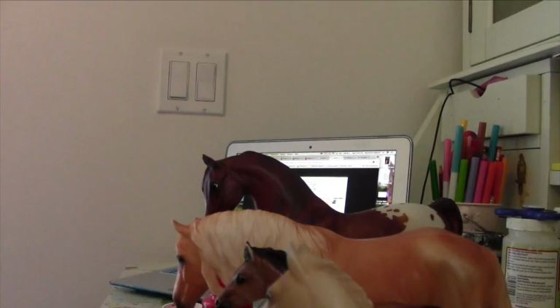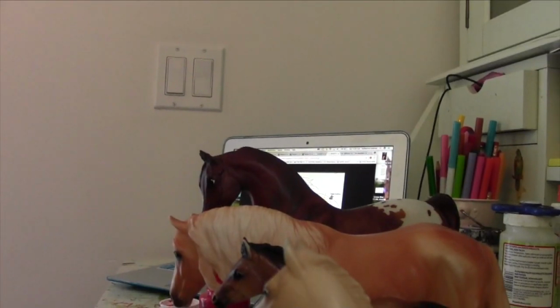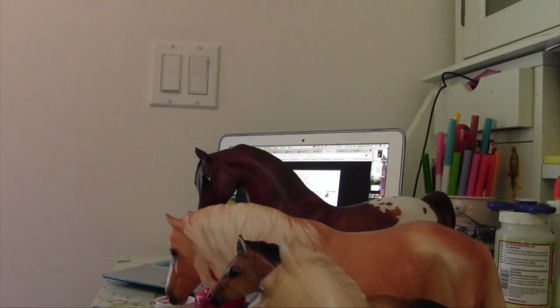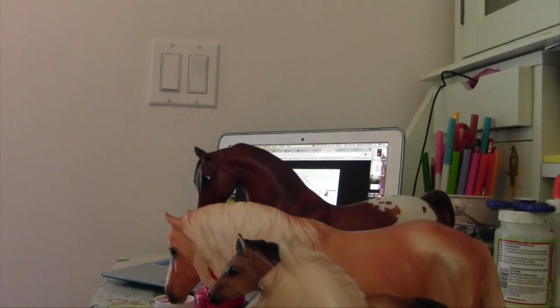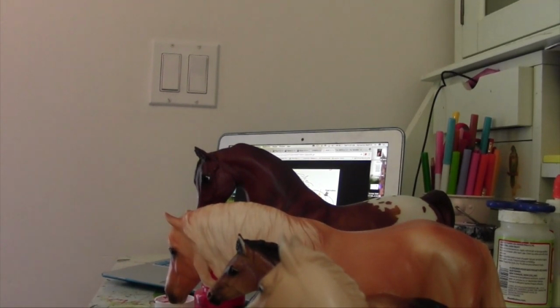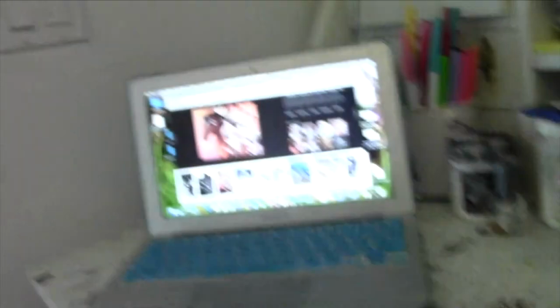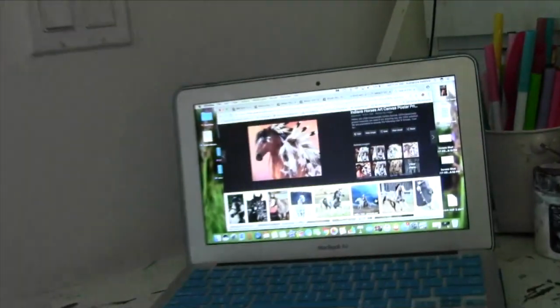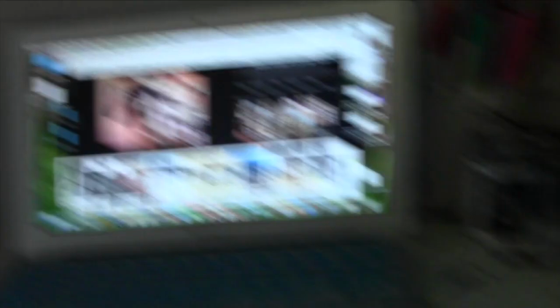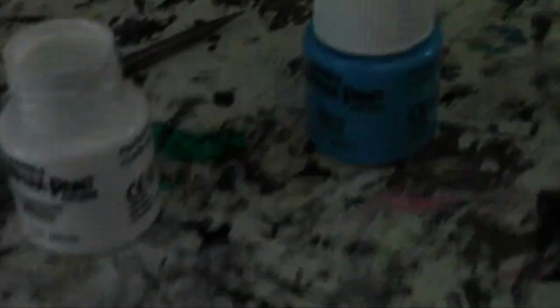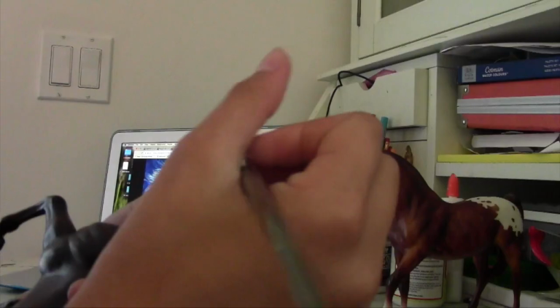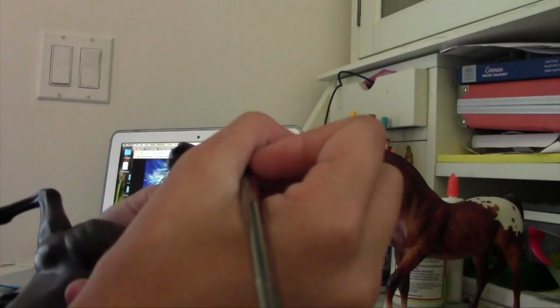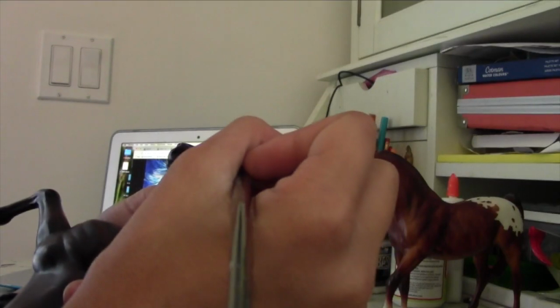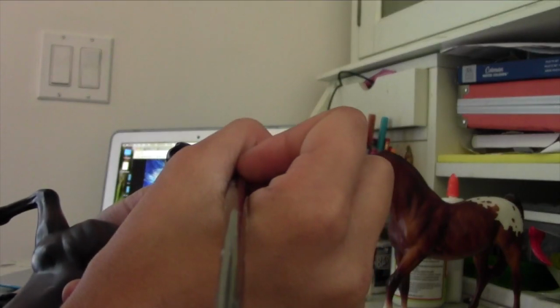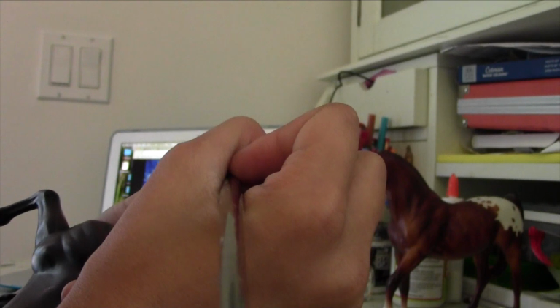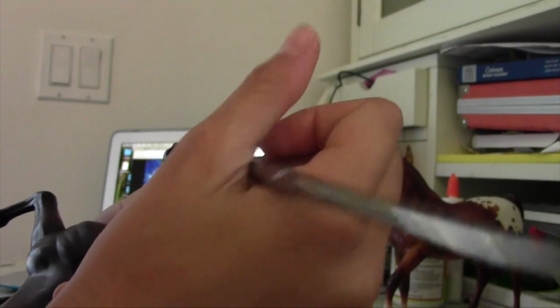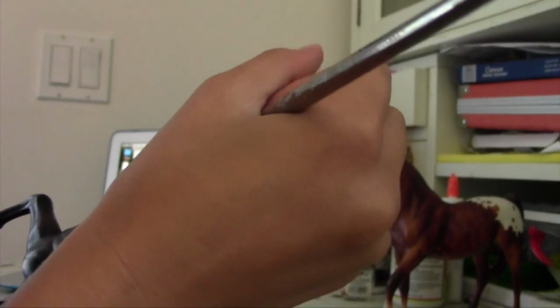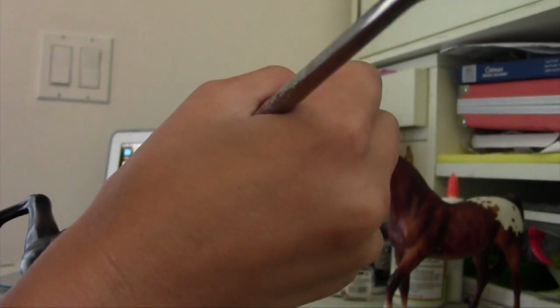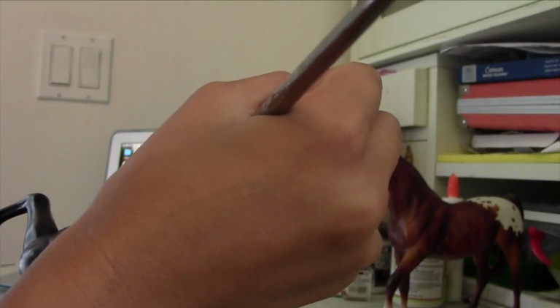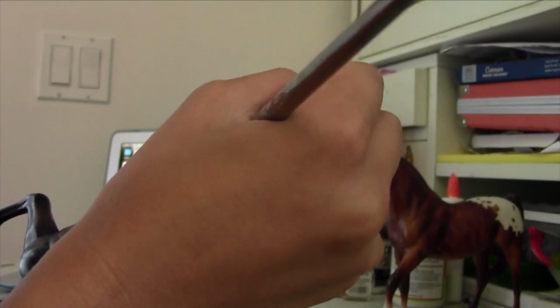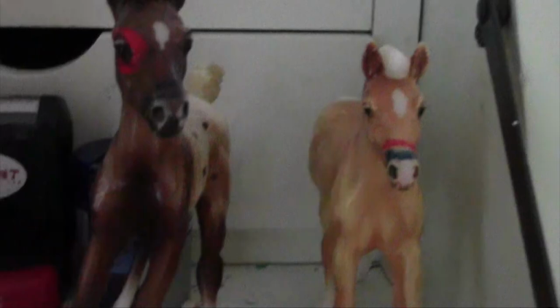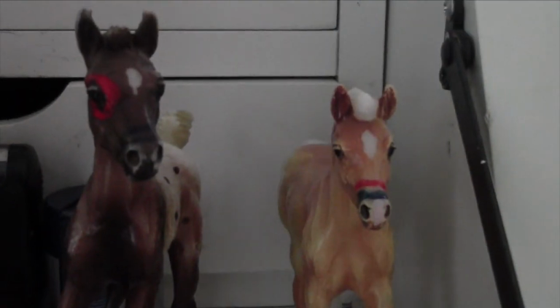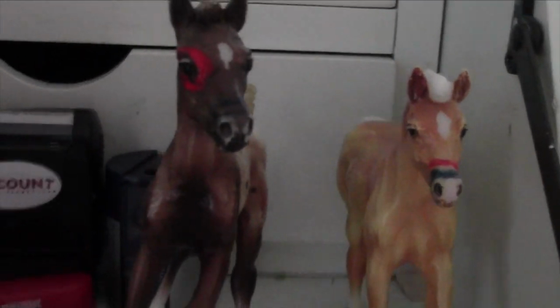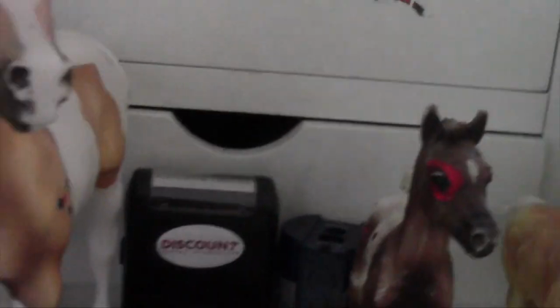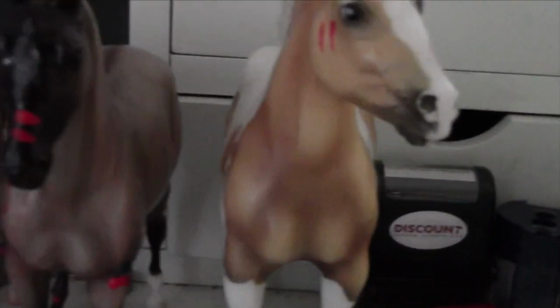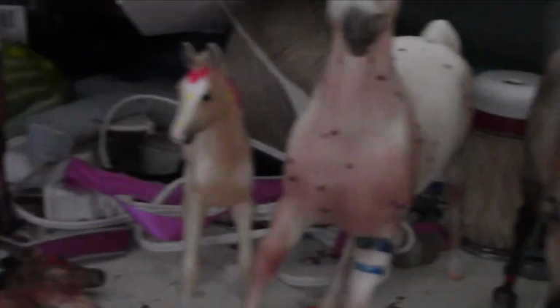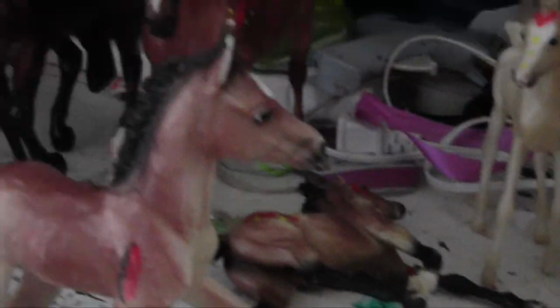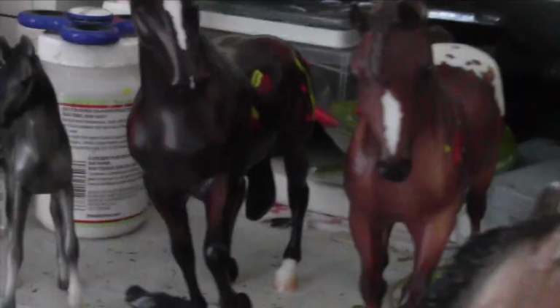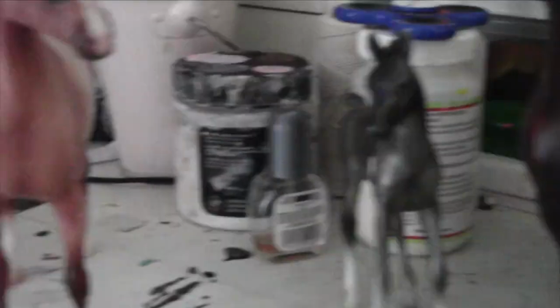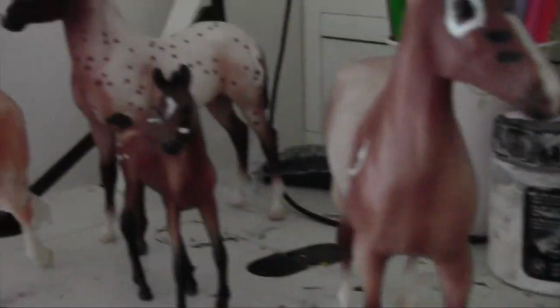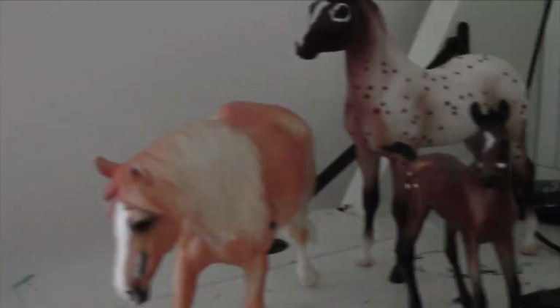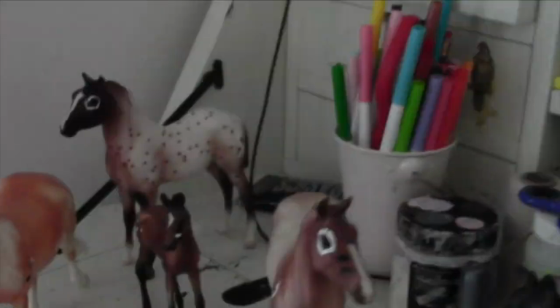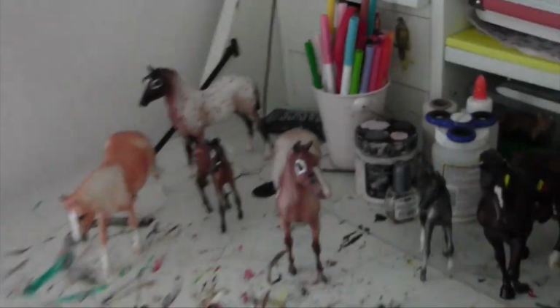Then I went through and did the same thing with the rest of the horses with different patterns. I tried to make each tribe their own unique symbol — I think that looks really cool. Here's just a quick overview of all the horses; I think they turned out looking super great.